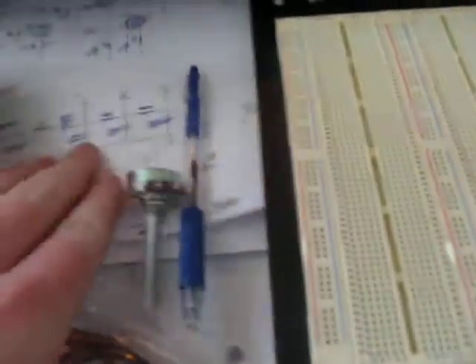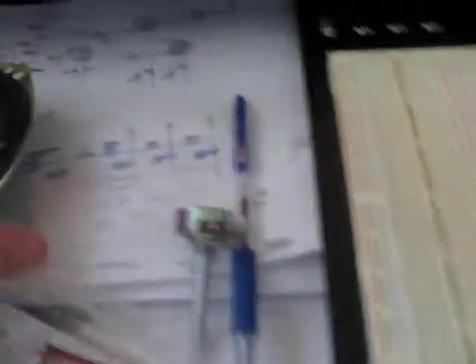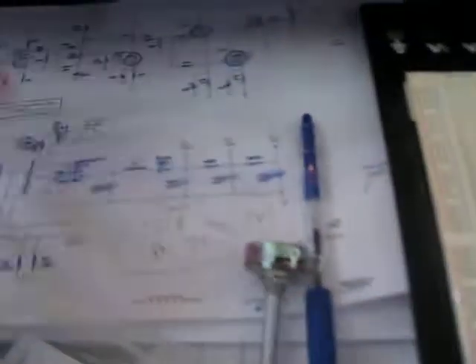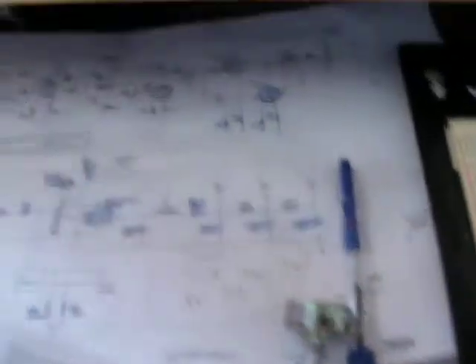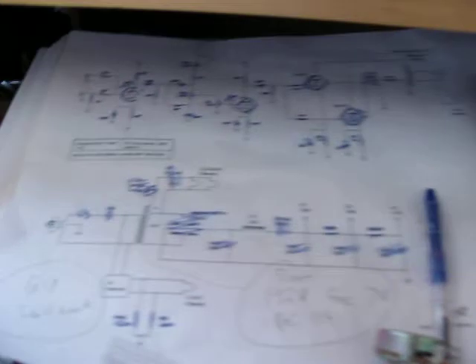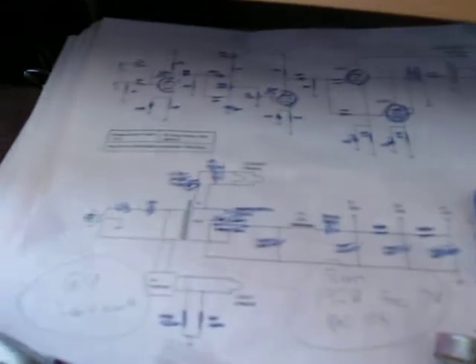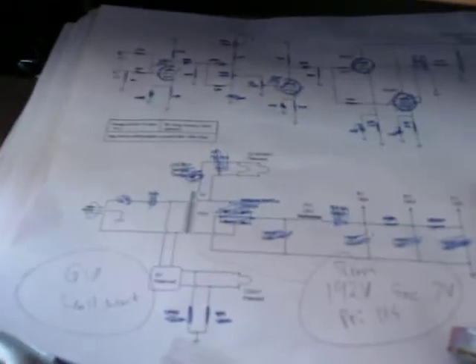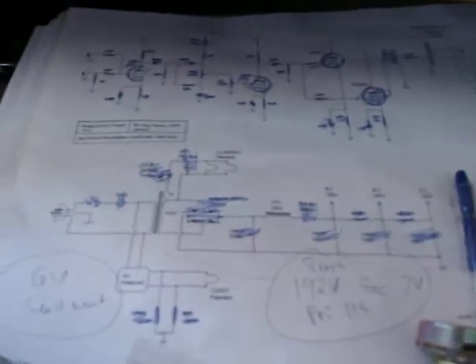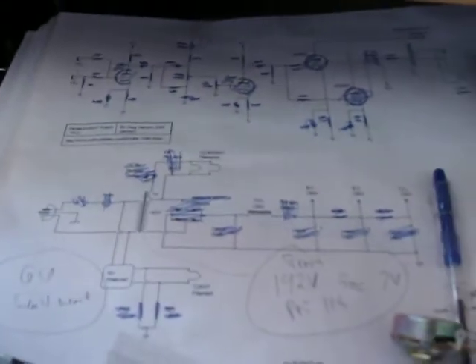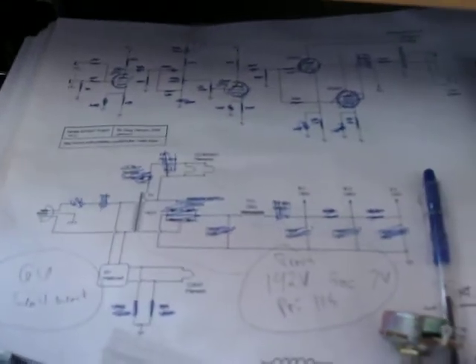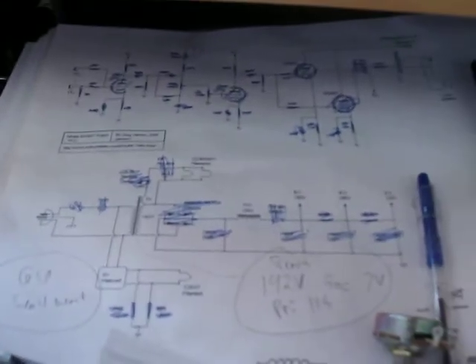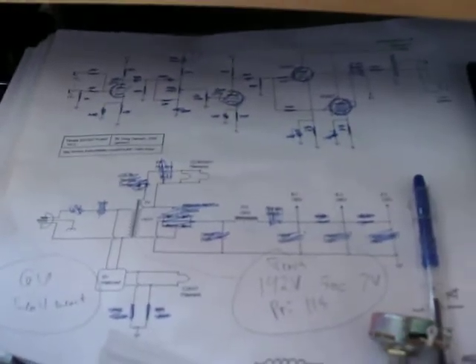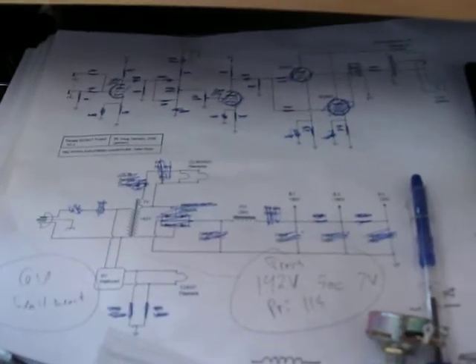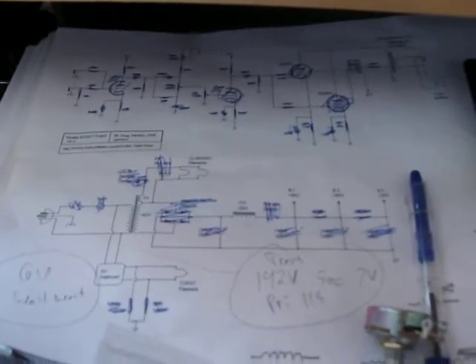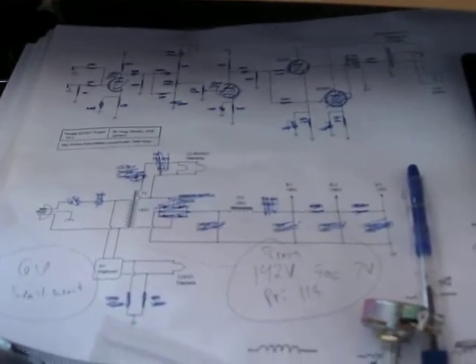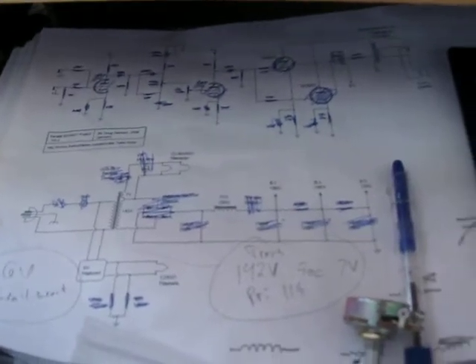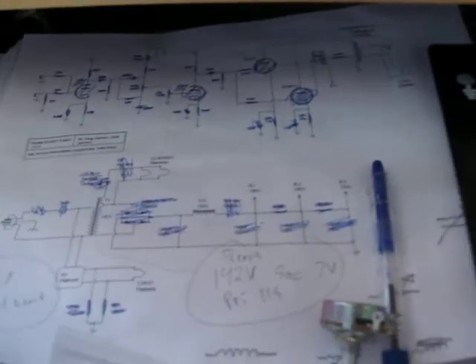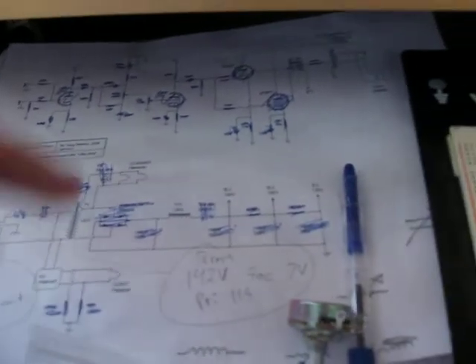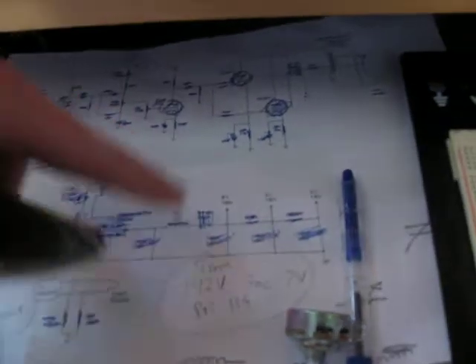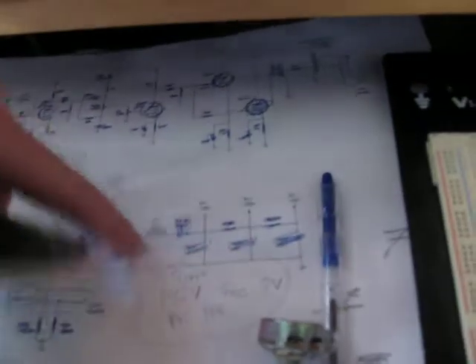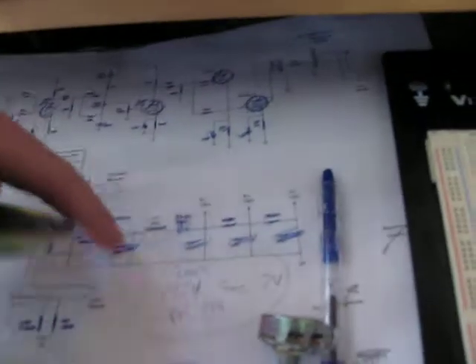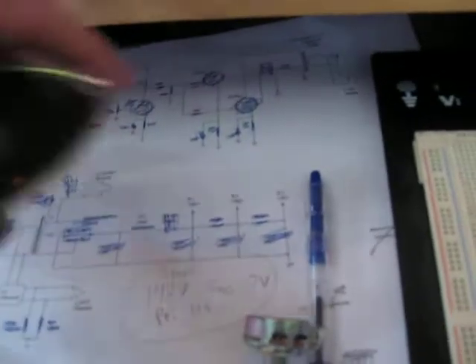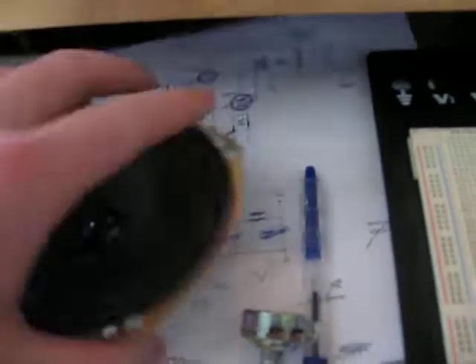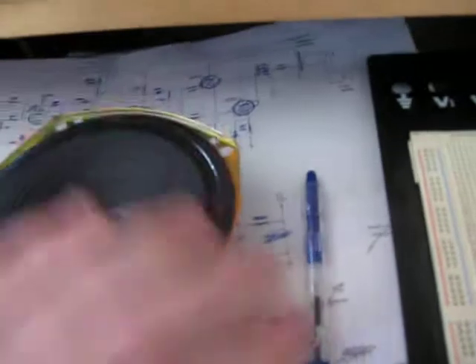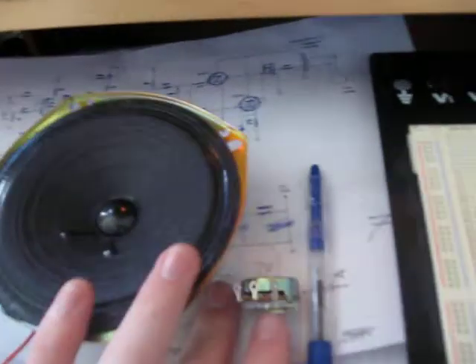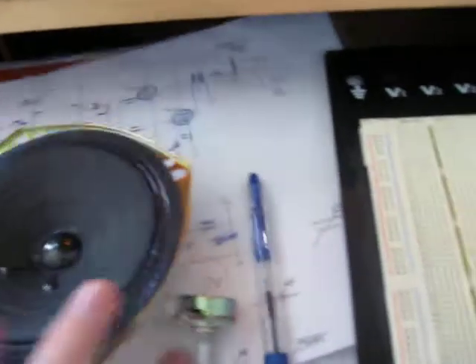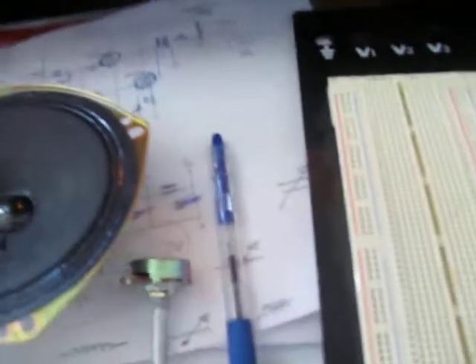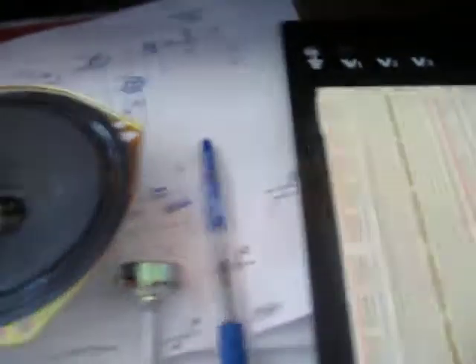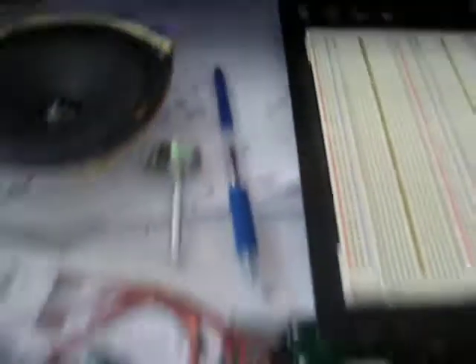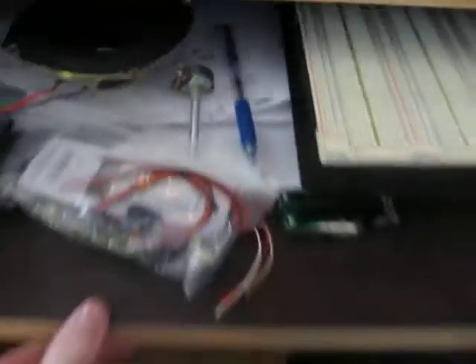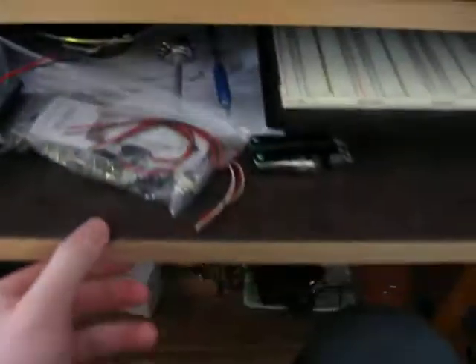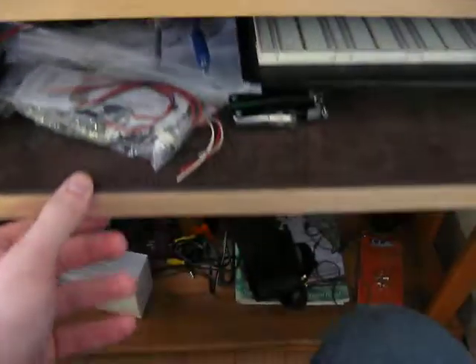This is a schematic for a 15-watt tube amplifier. It's going to be a fun little project — getting the parts written down and everything for that, getting those parts in.